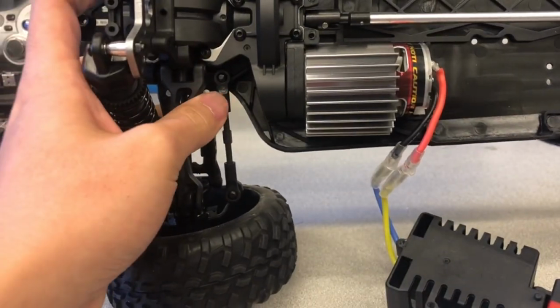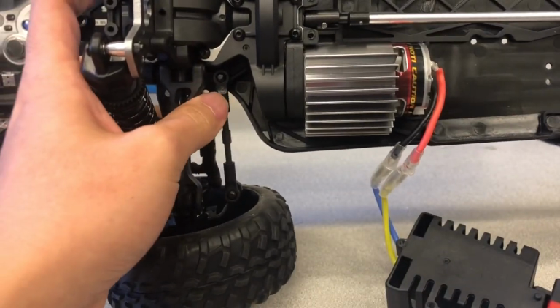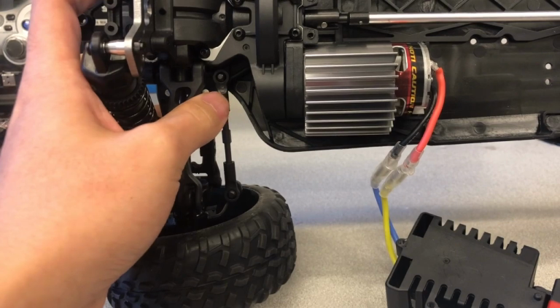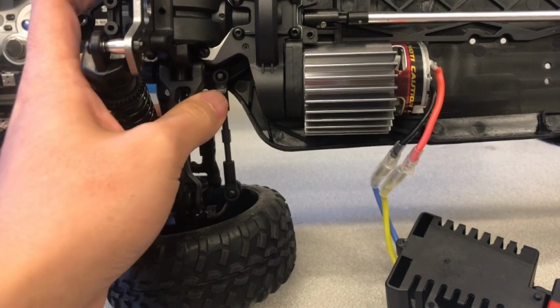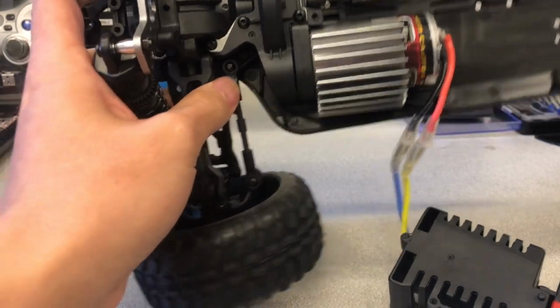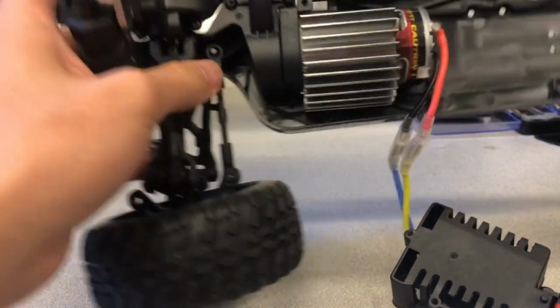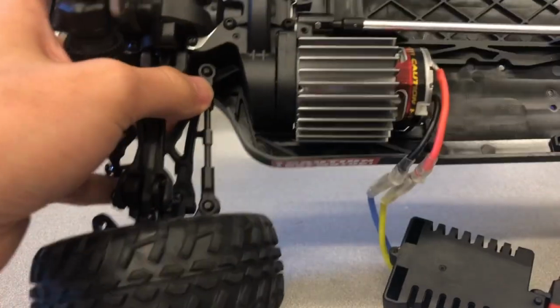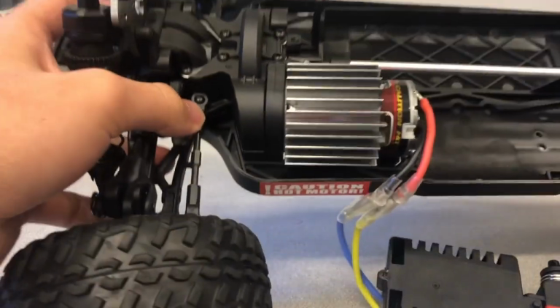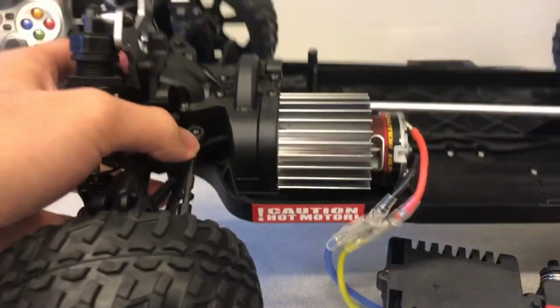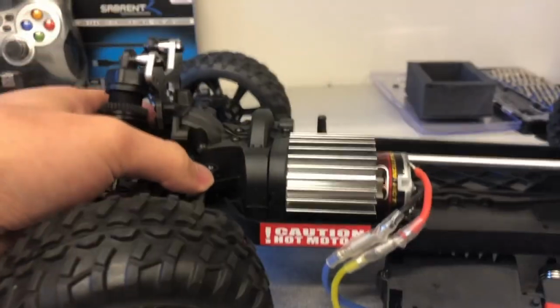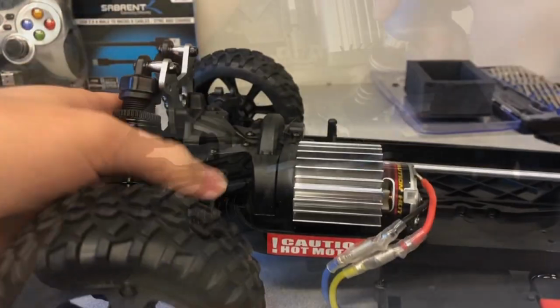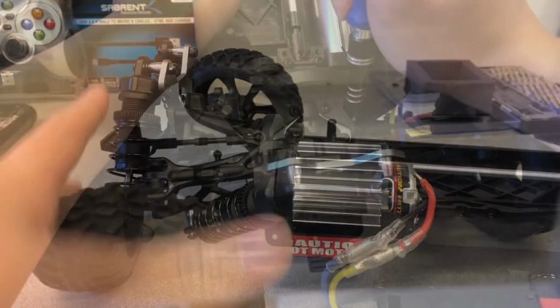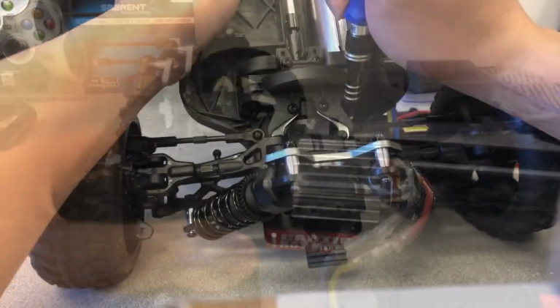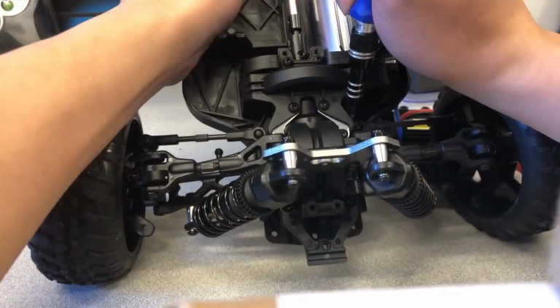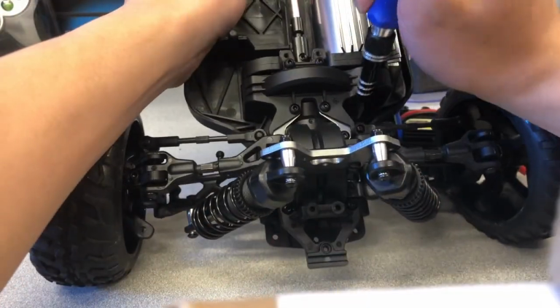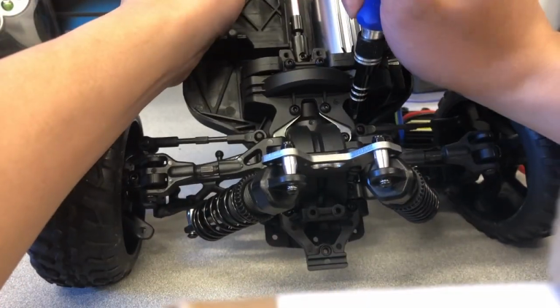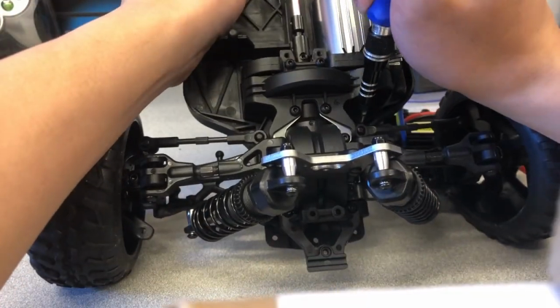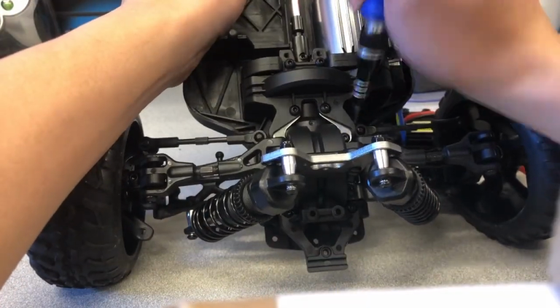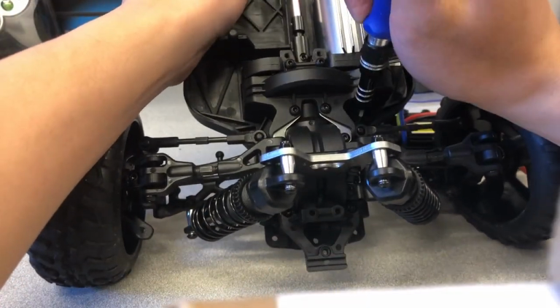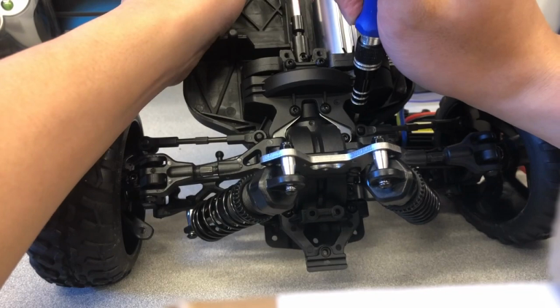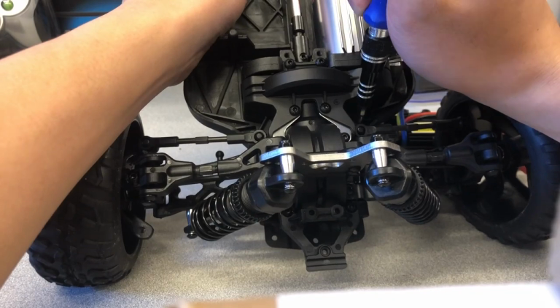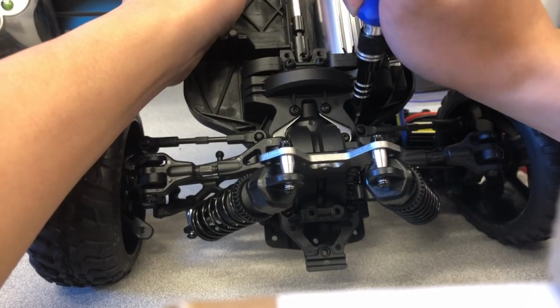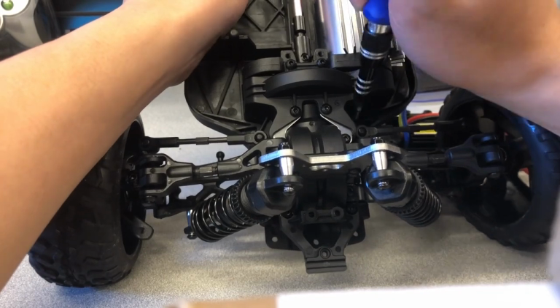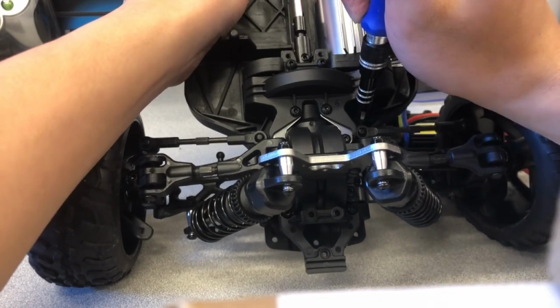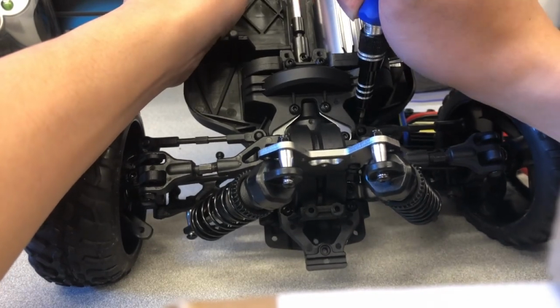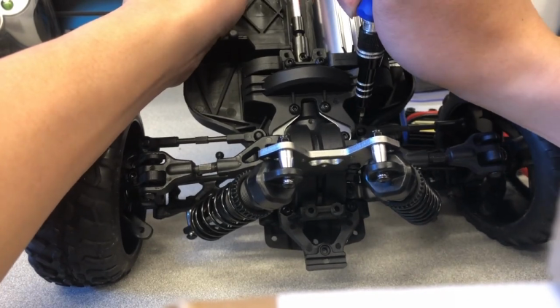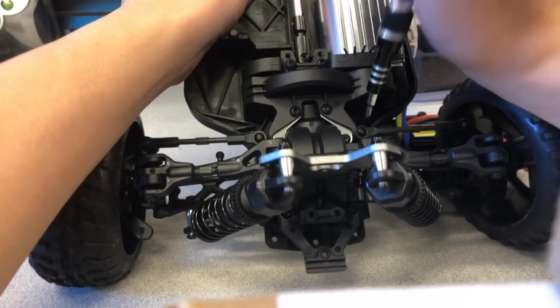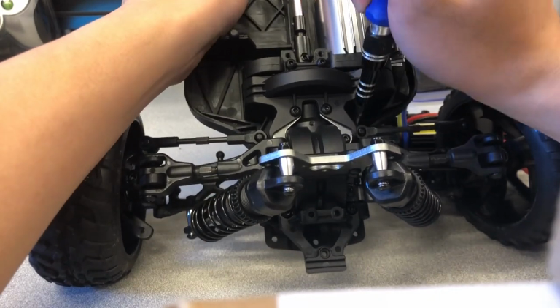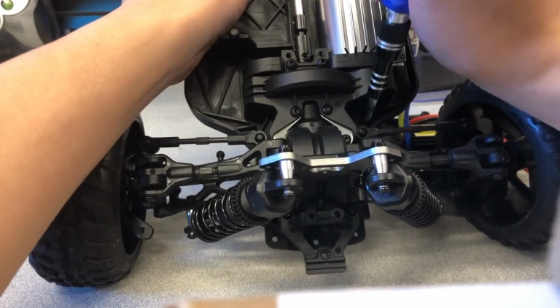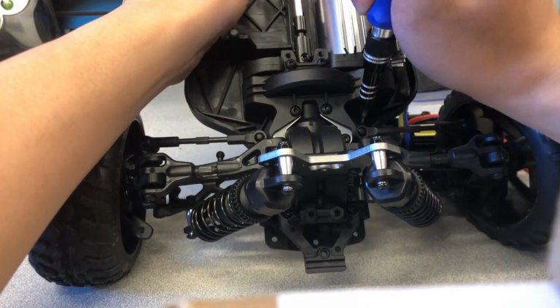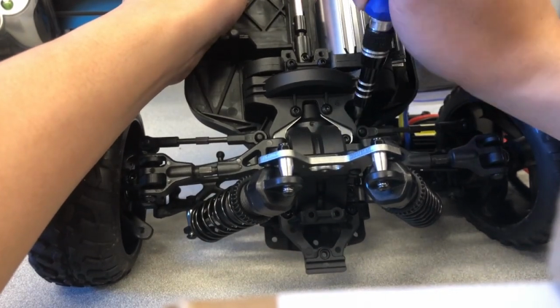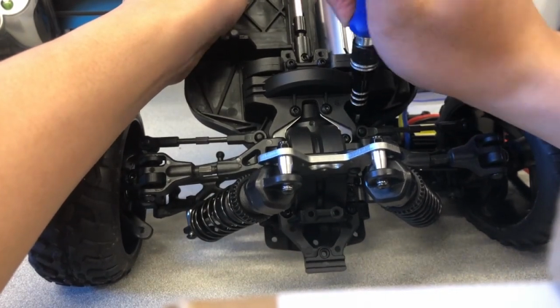Two linkages connect the motor gear cover to the rear wheel mounts. Pry both of these linkages off of the motor gear cover with screwdrivers or pliers.